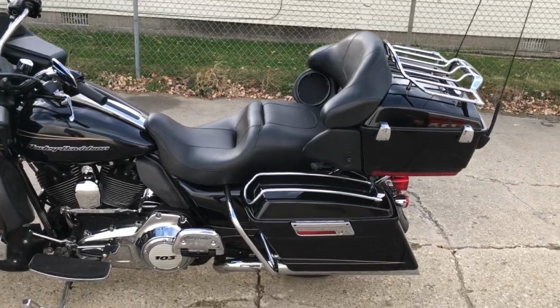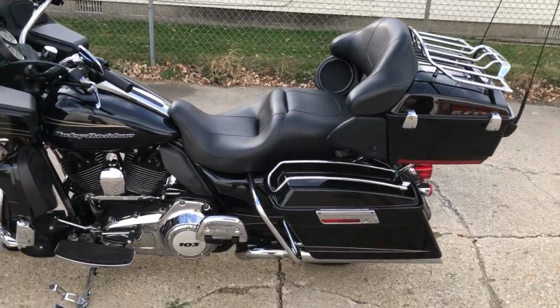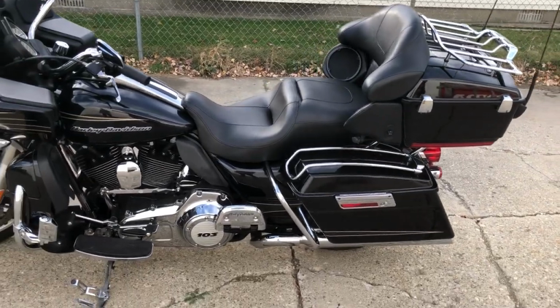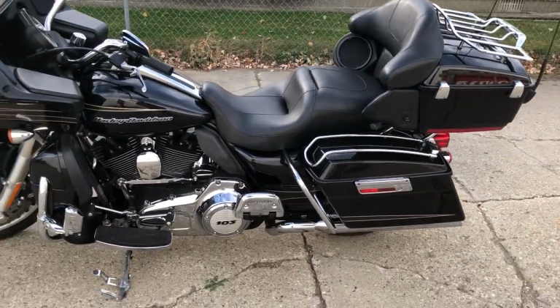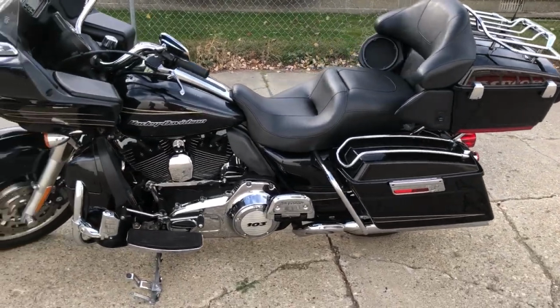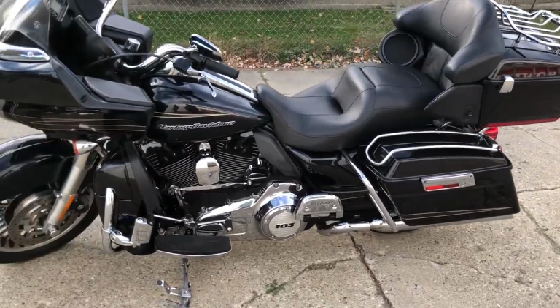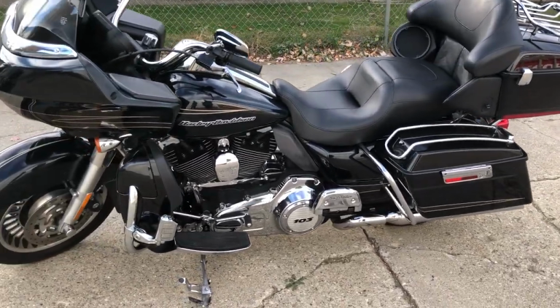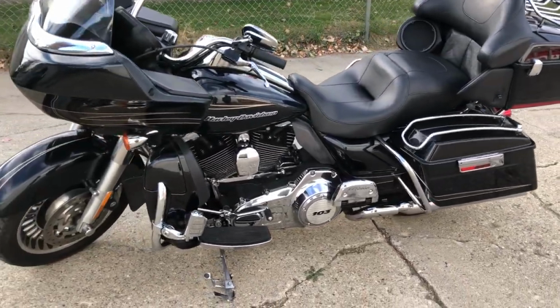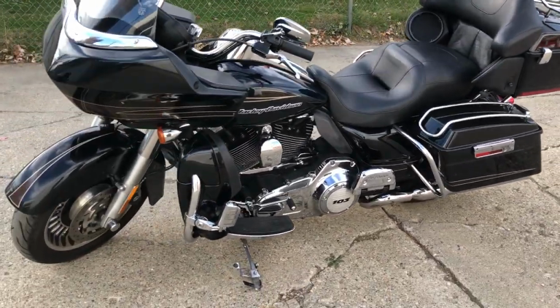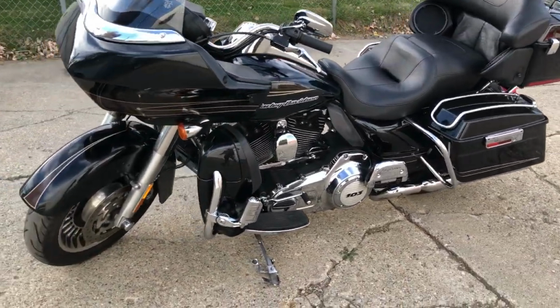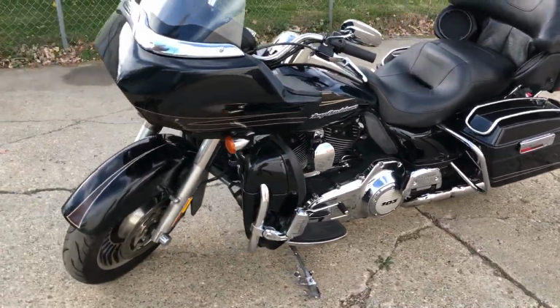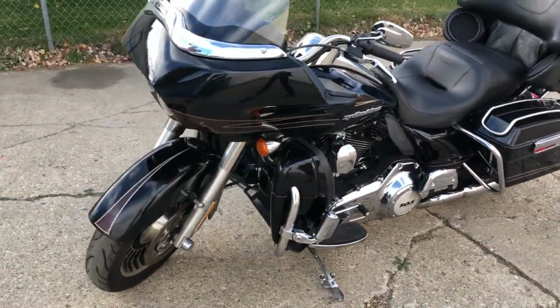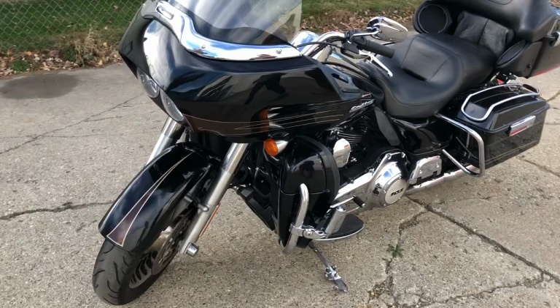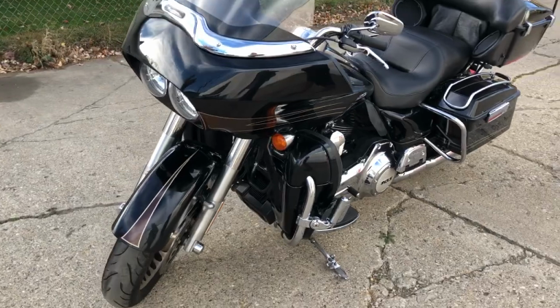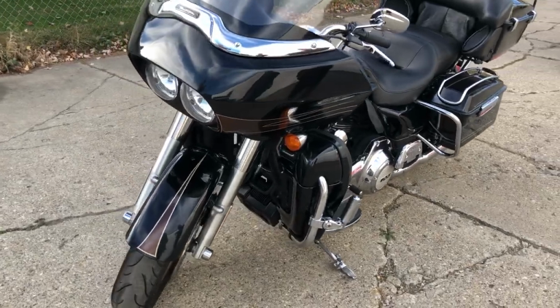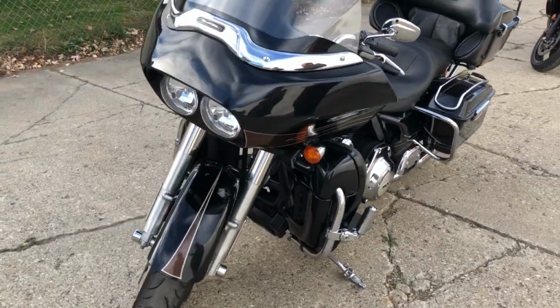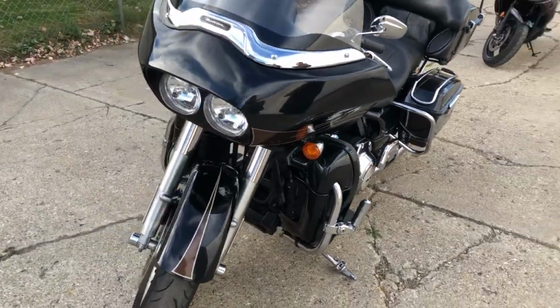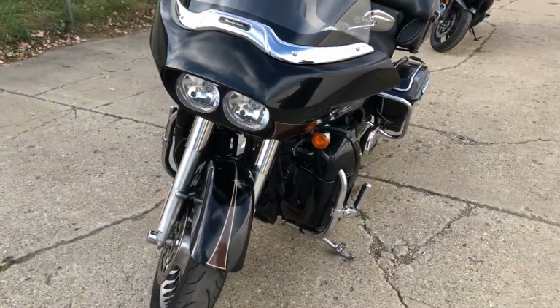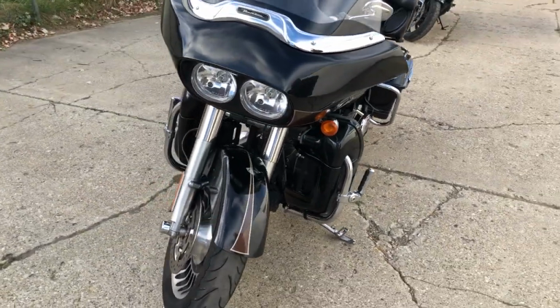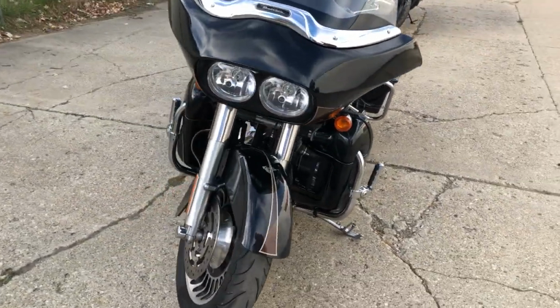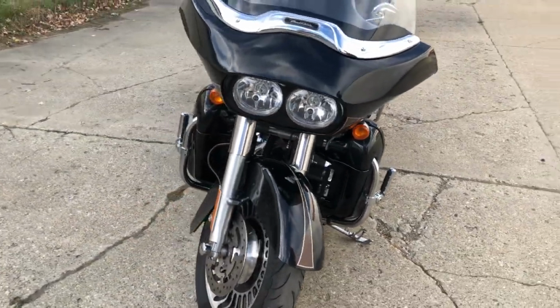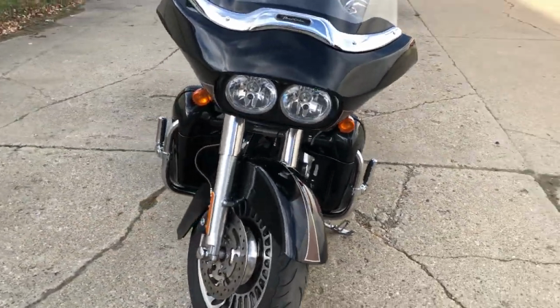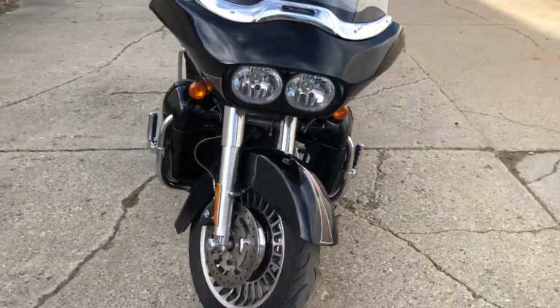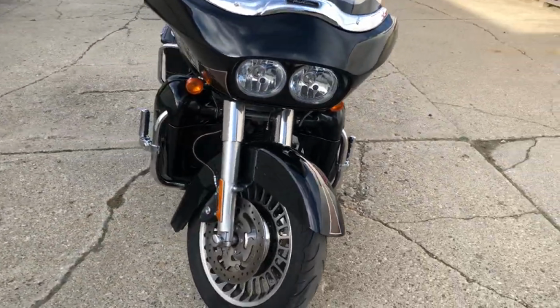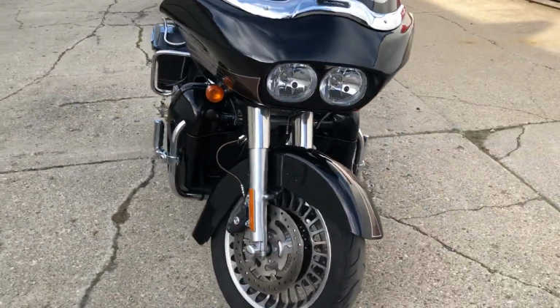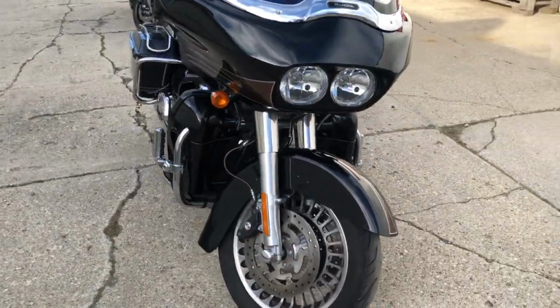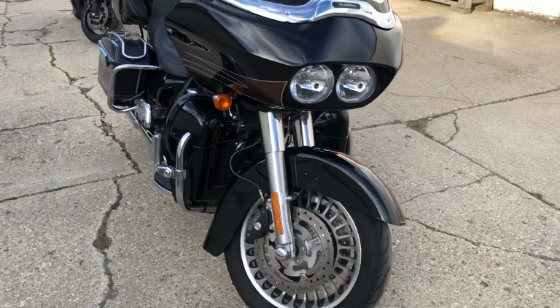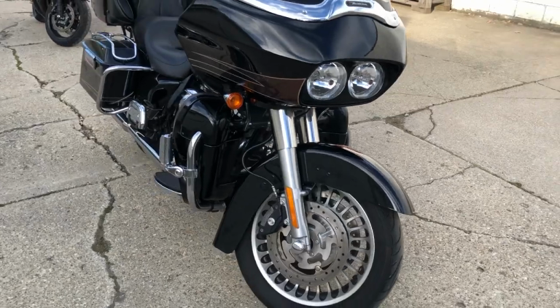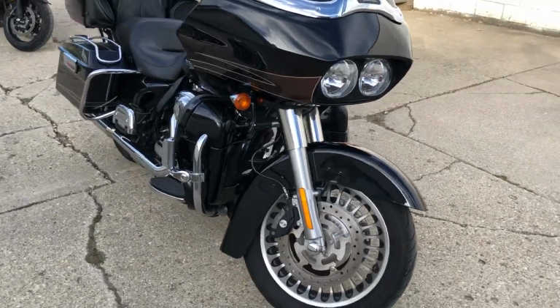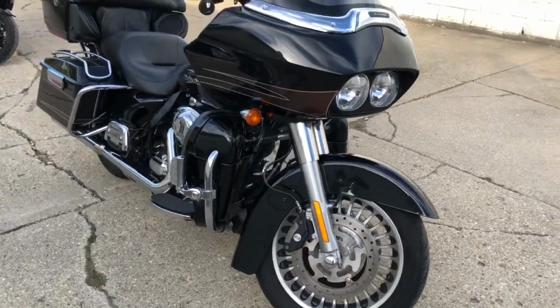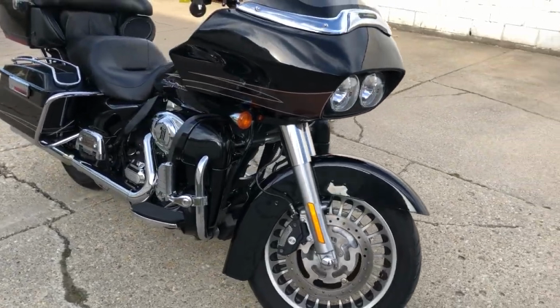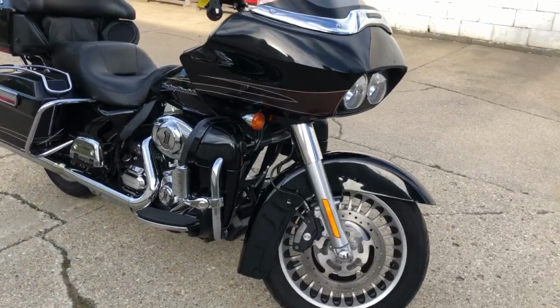Hey guys, approvalpowersports.com here doing some videos on some stuff that just rolled into the showroom. We got a 2012 Road Glide for sale — all stock, no modifications, good miles, super clean, high gloss vivid black paint, chrome shines like new.